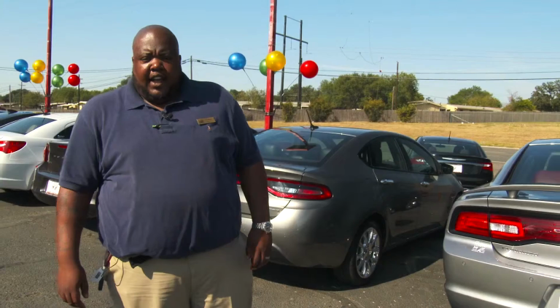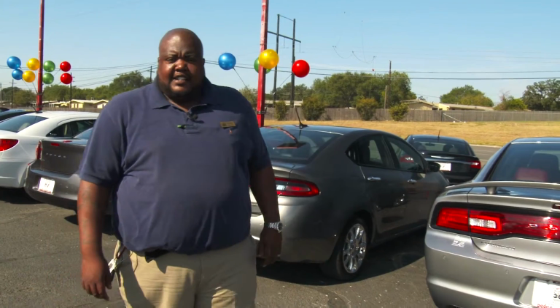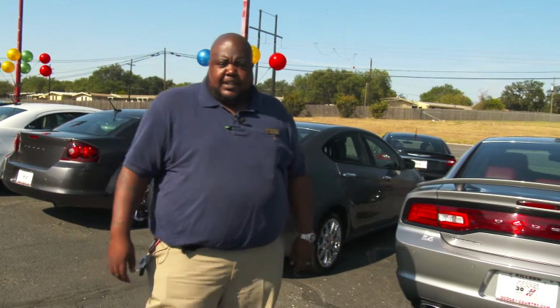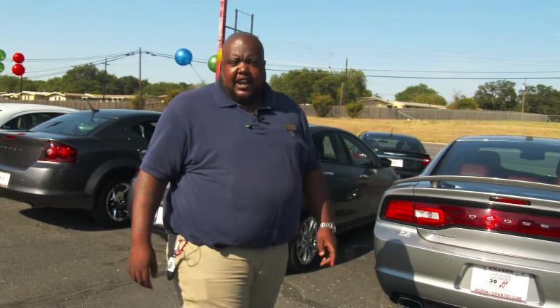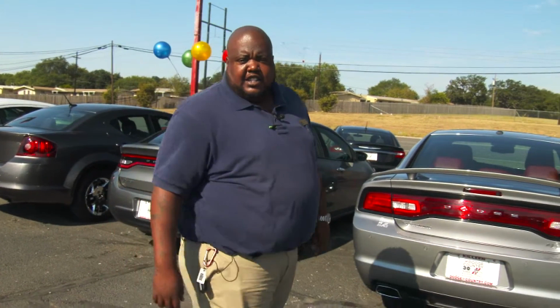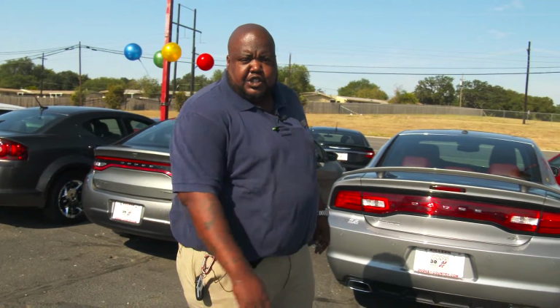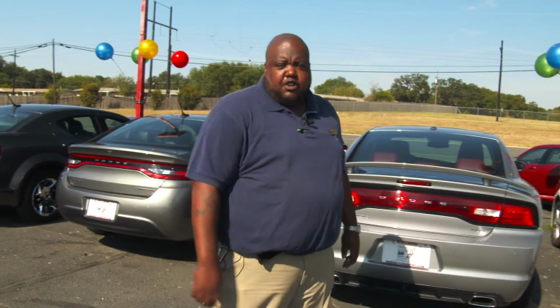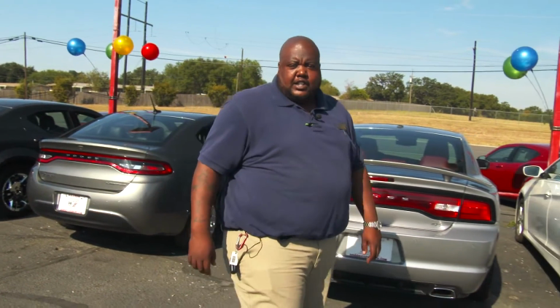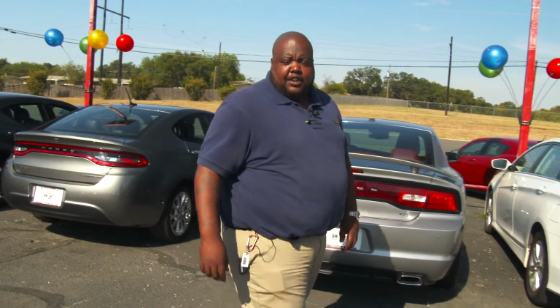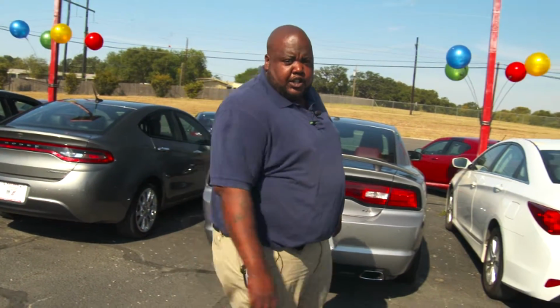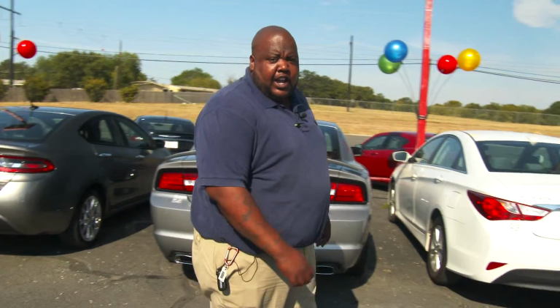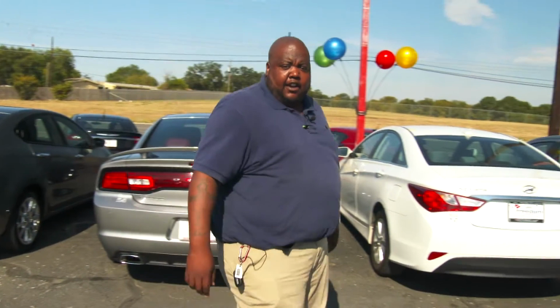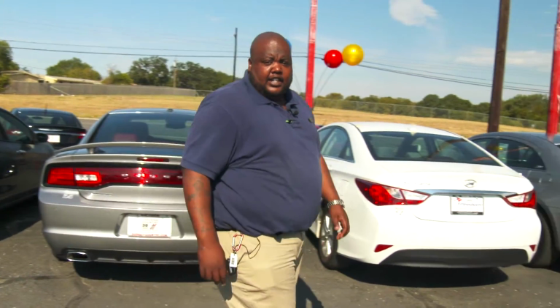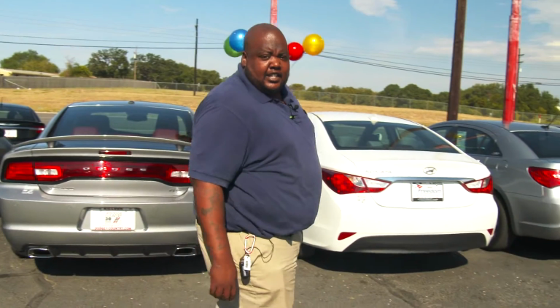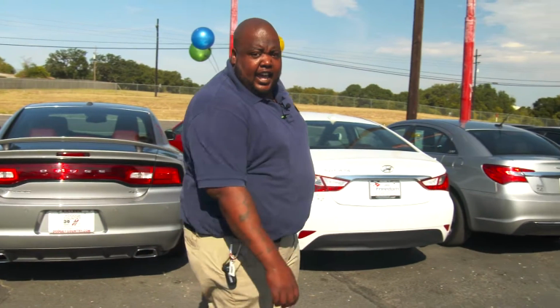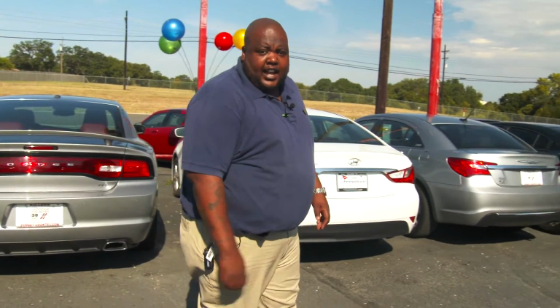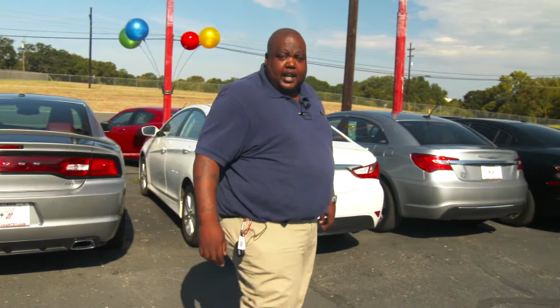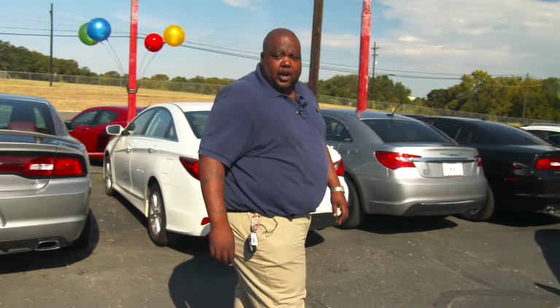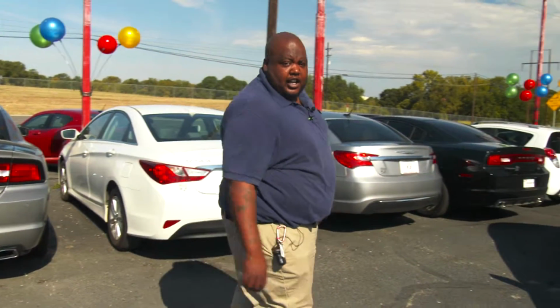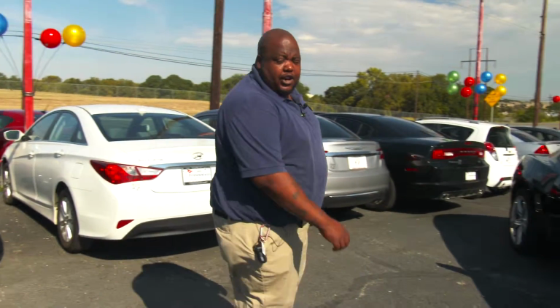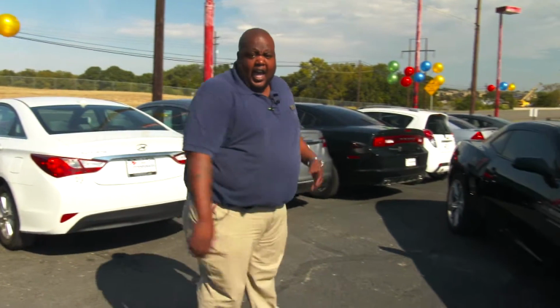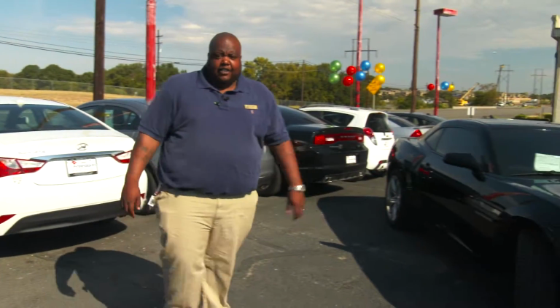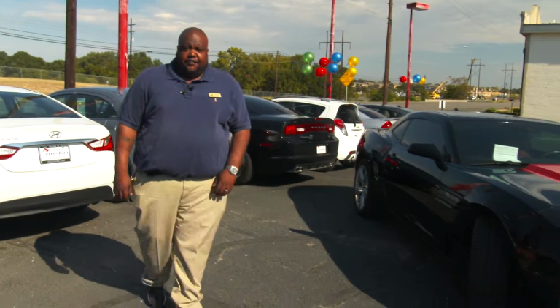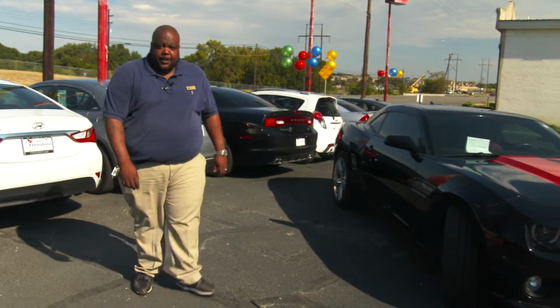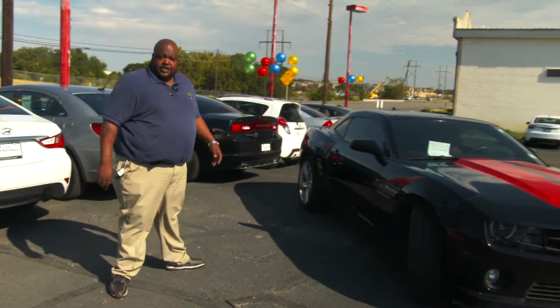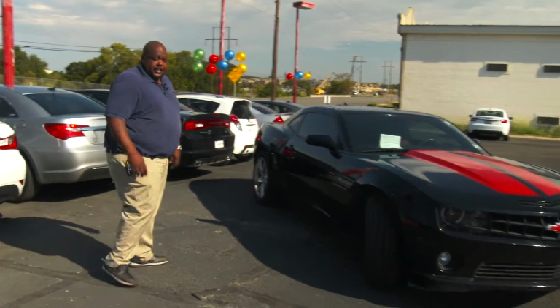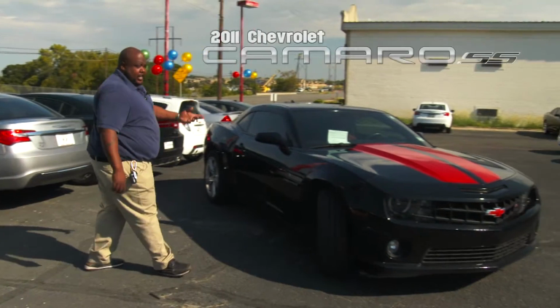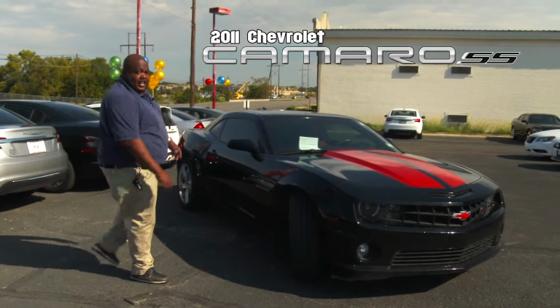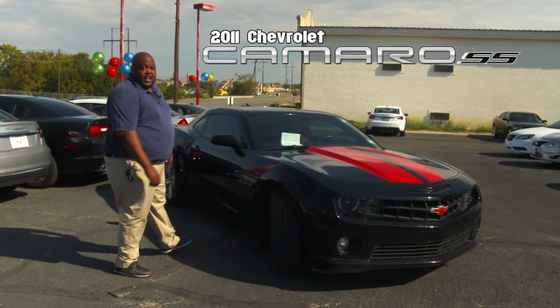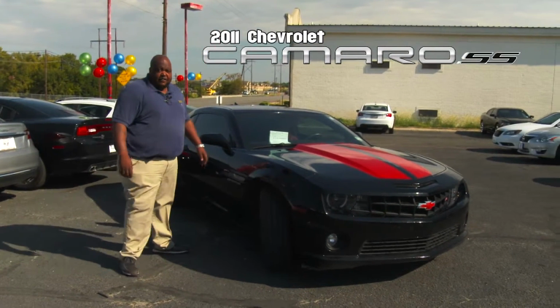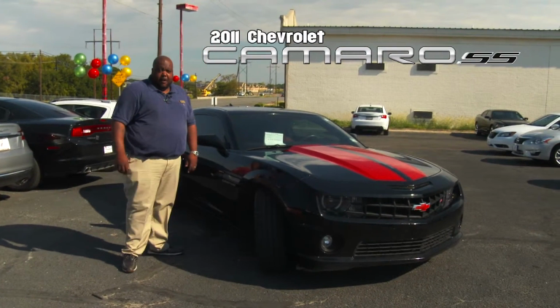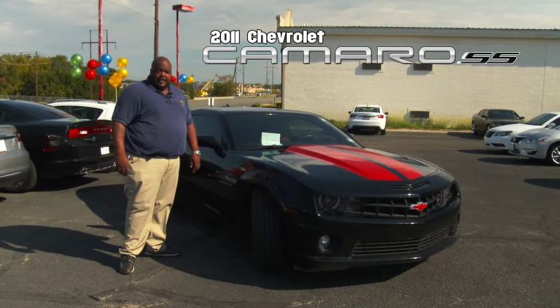Hey guys, it's Thomas Higgs down here at Dodge Country's Used Car, Sport 10 South 400th Street here in Killeen, Texas. If you like speed and you want to look good doing it, I have the deal for you — introducing the 2011 Chevy Camaro SS.